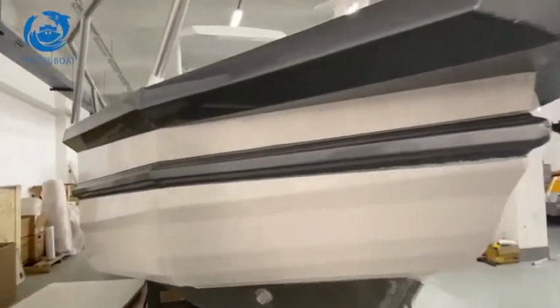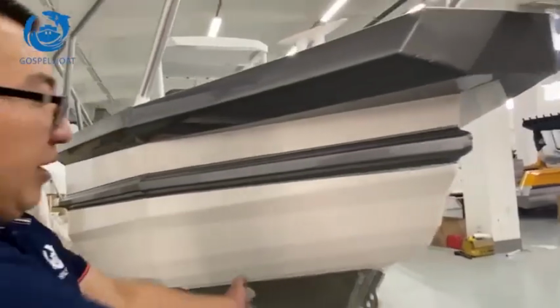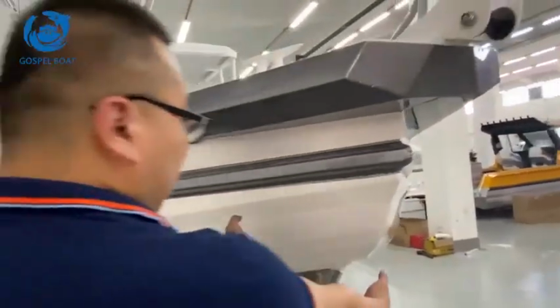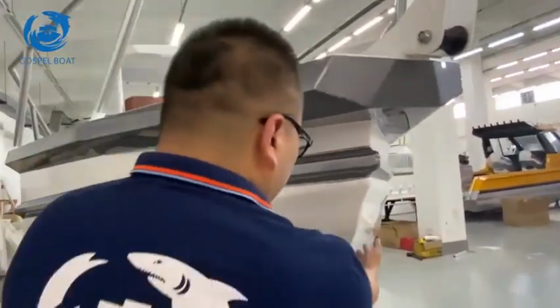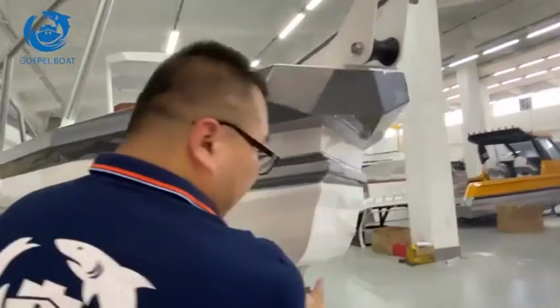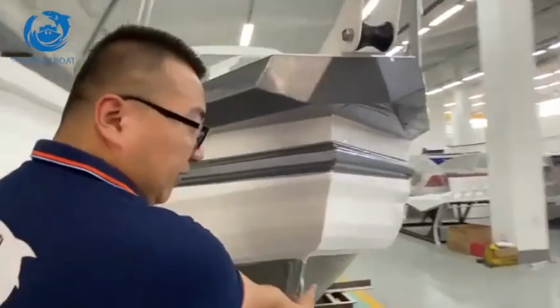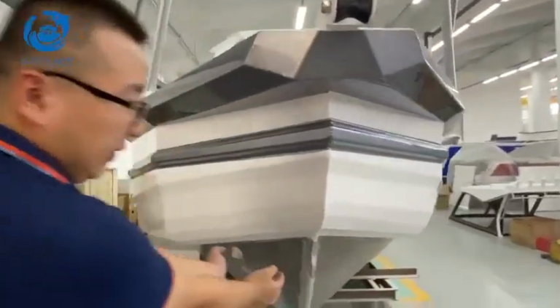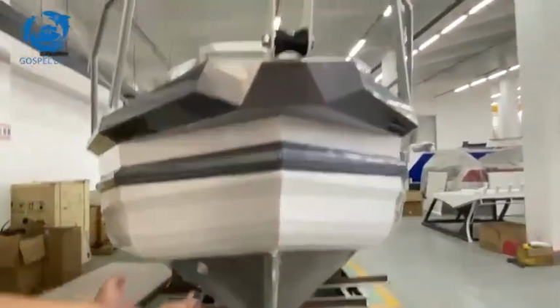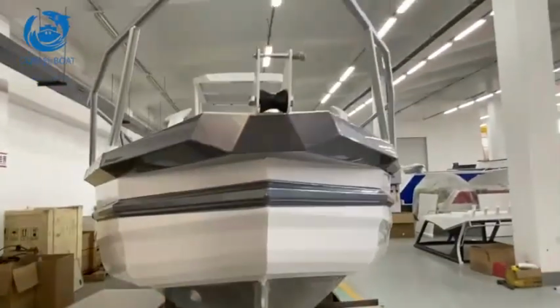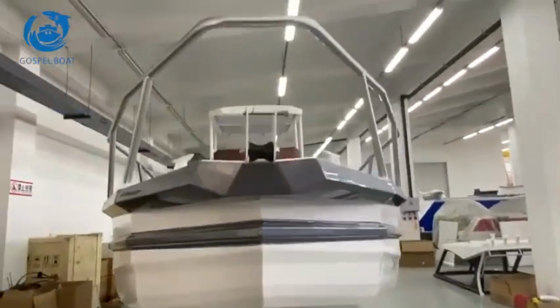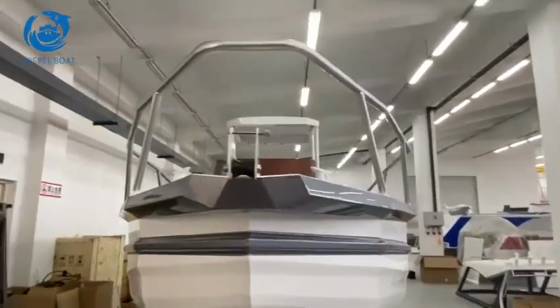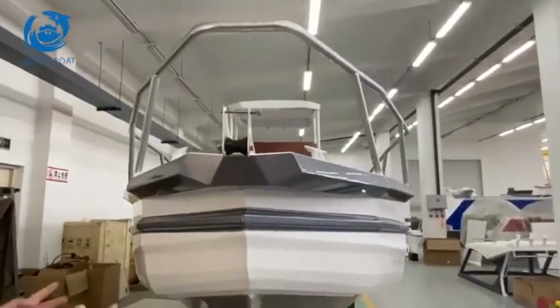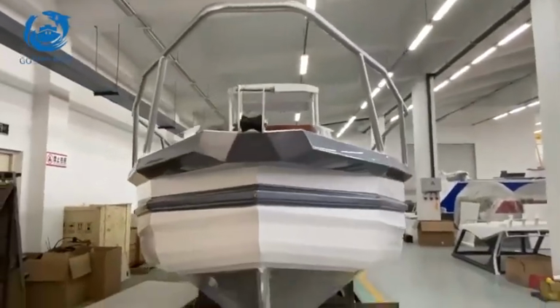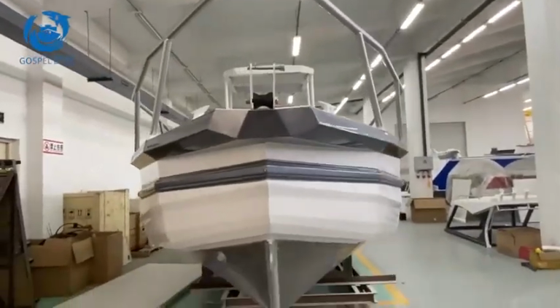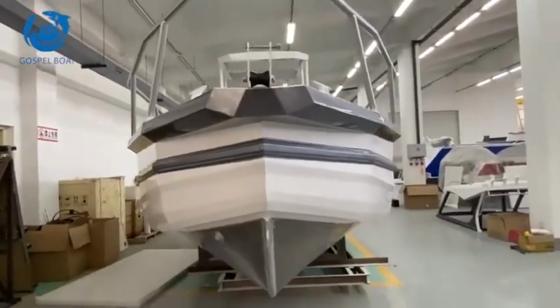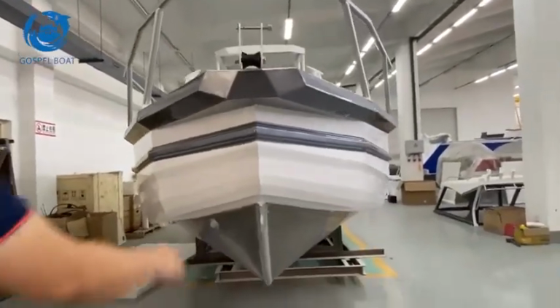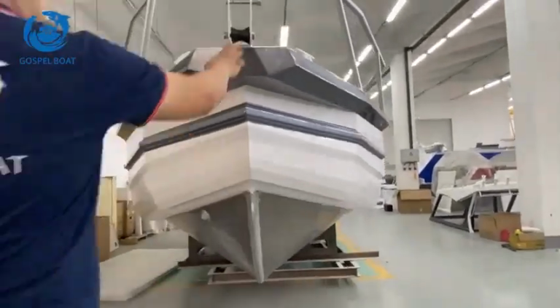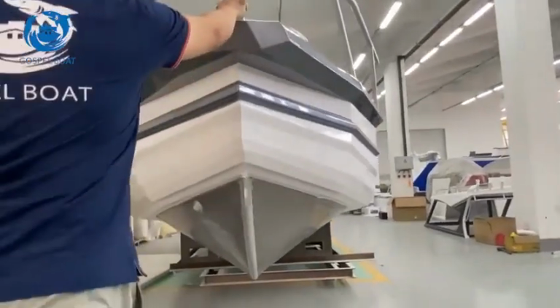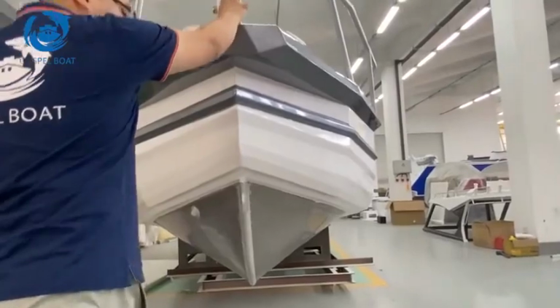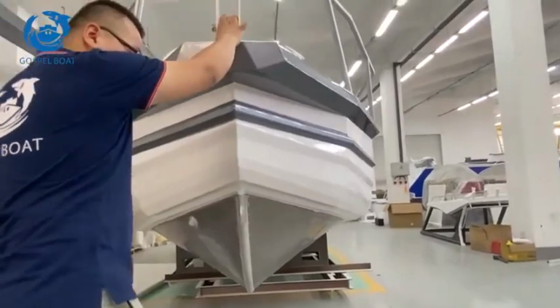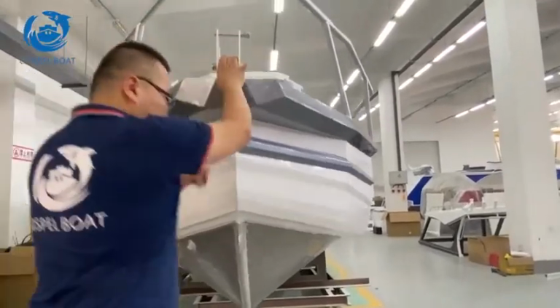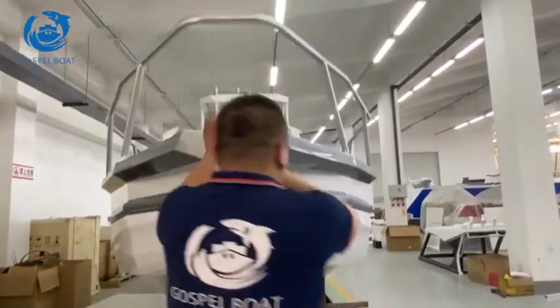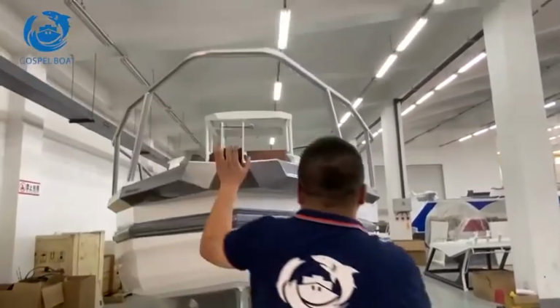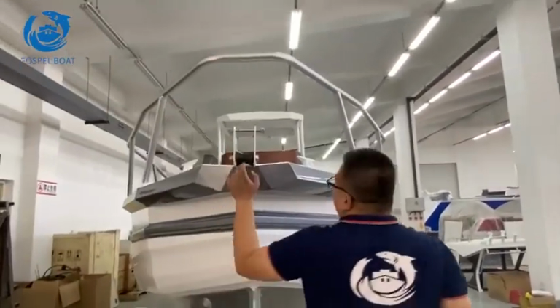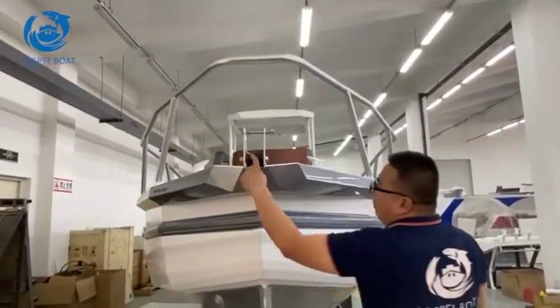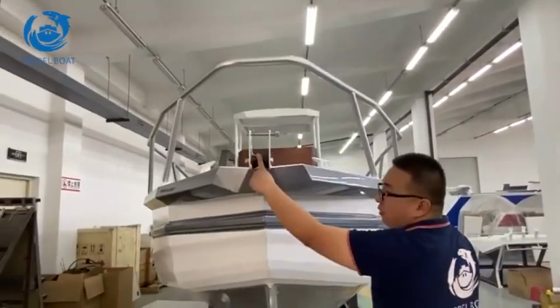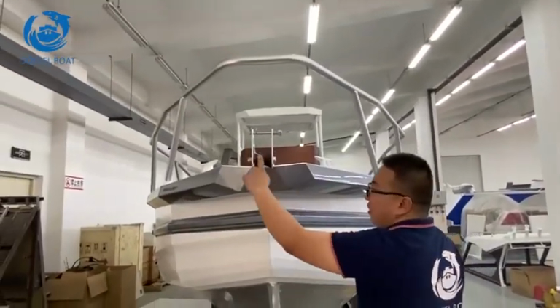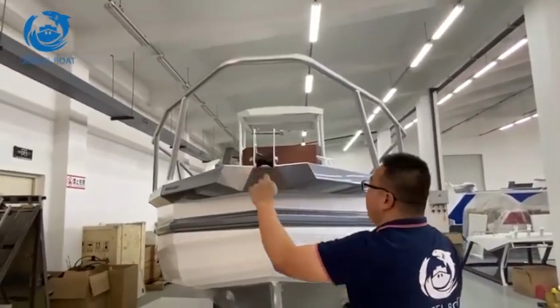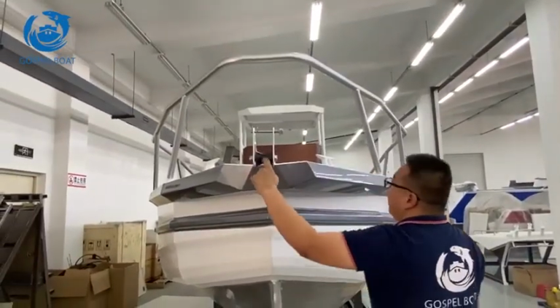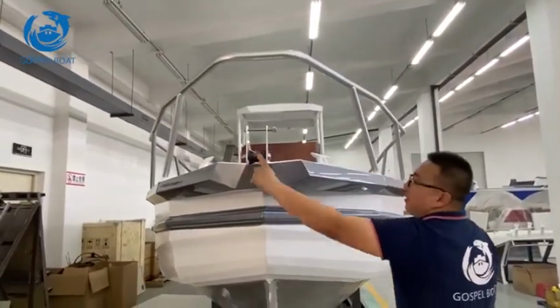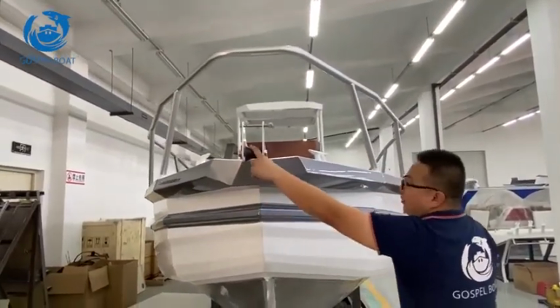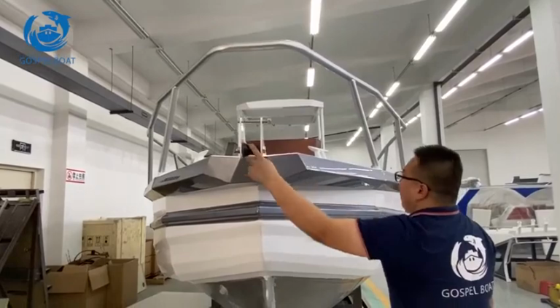From here we can see the deep-V design has good performance for breaking the waves. Here's the ball roller. After the ropes and chains turn over from here.